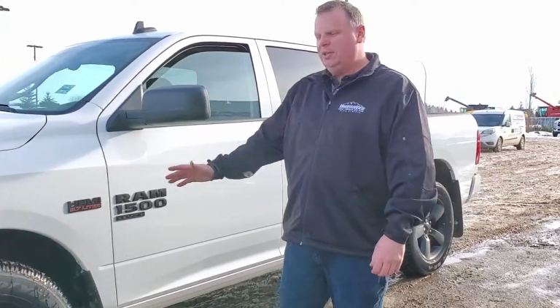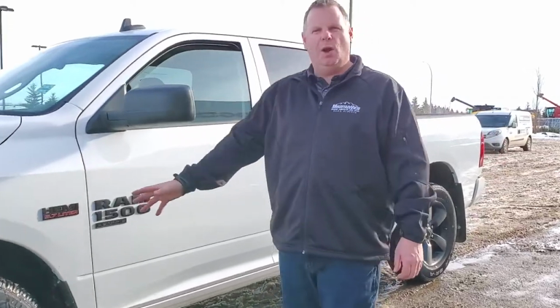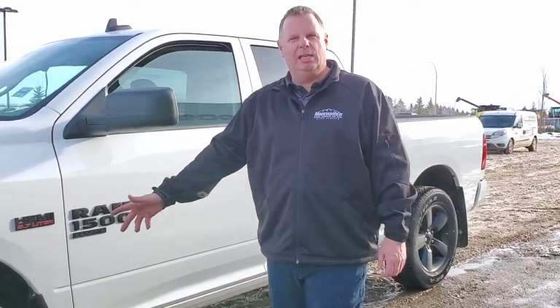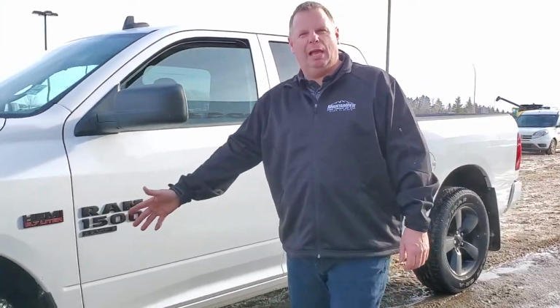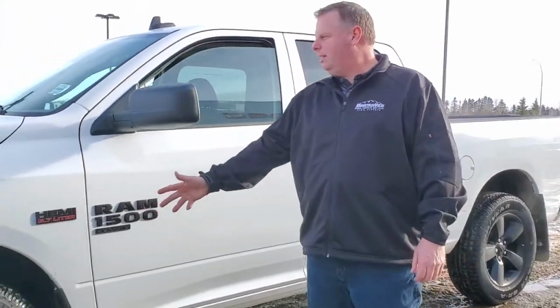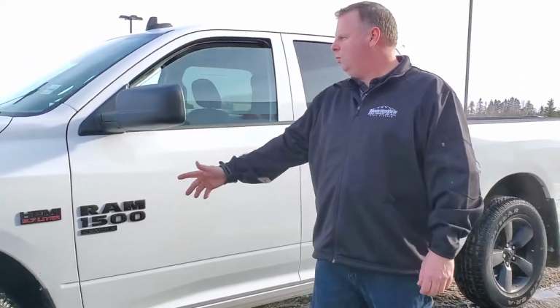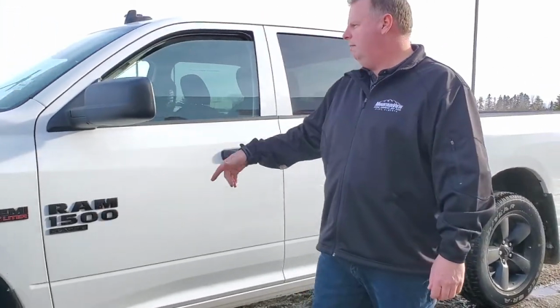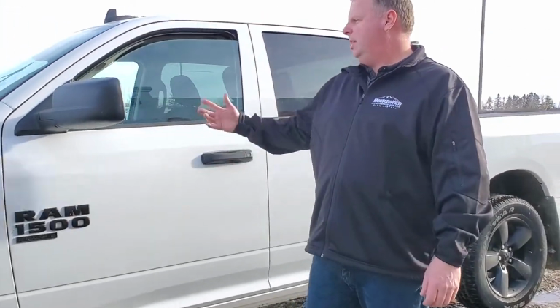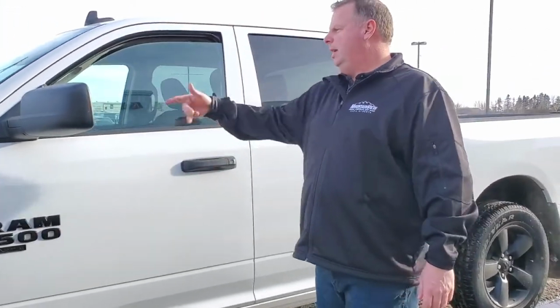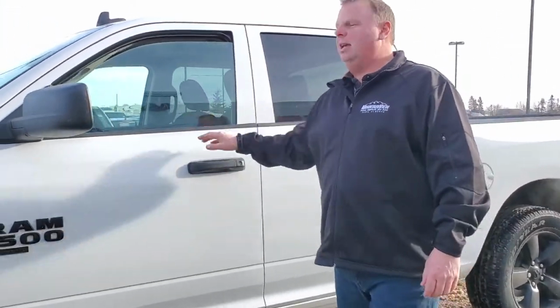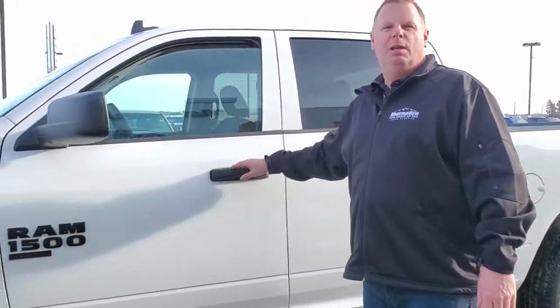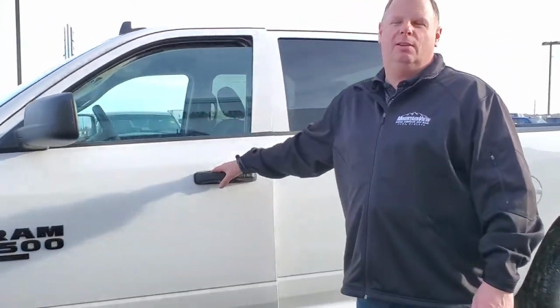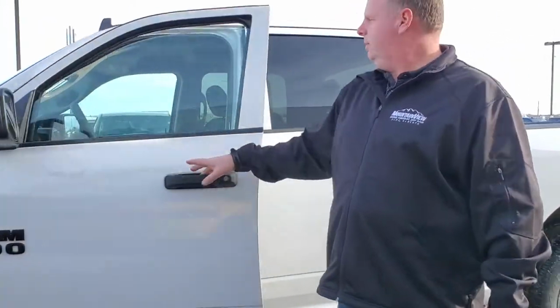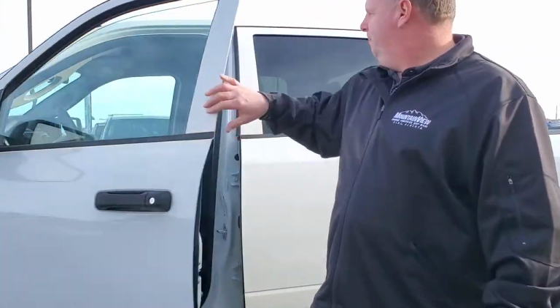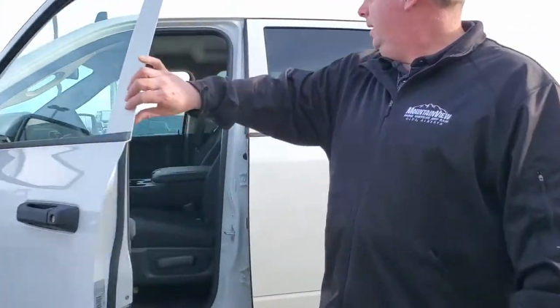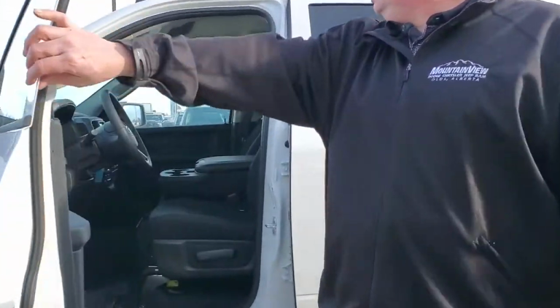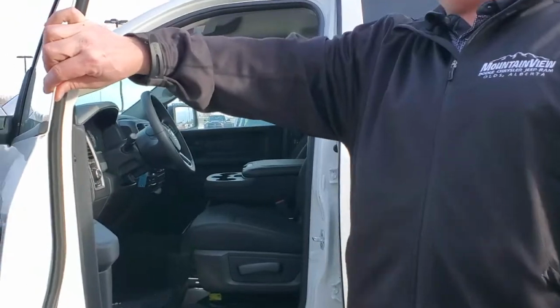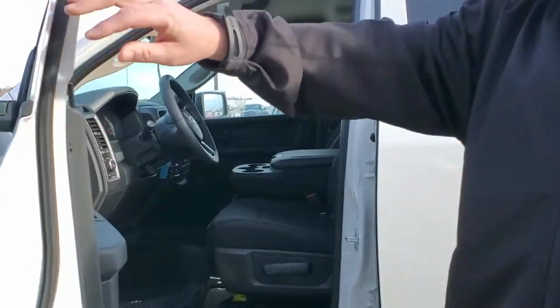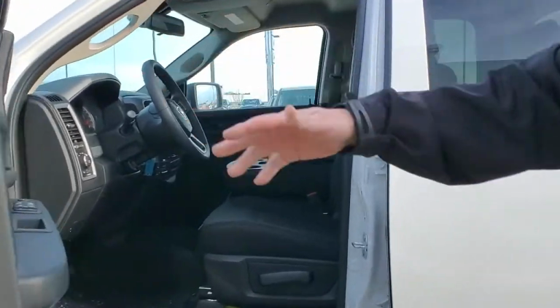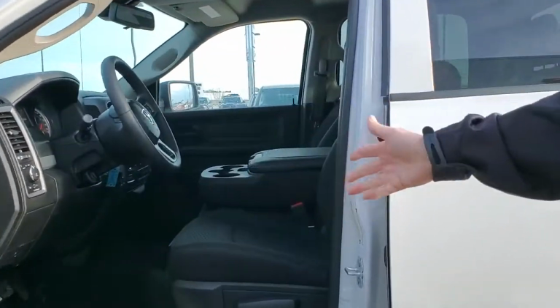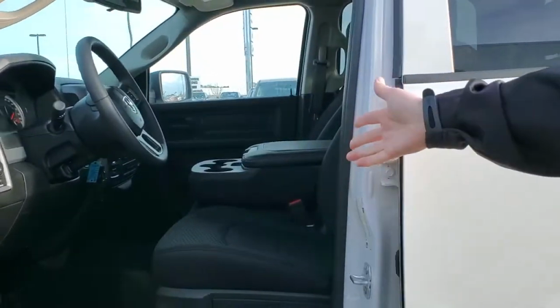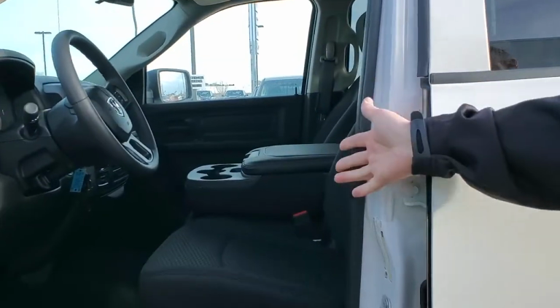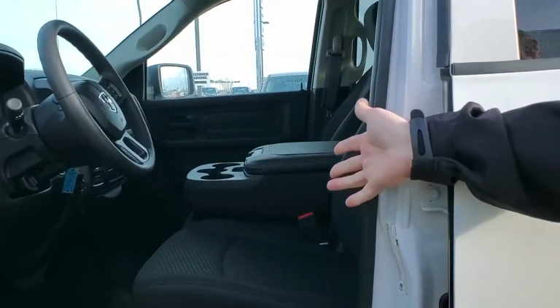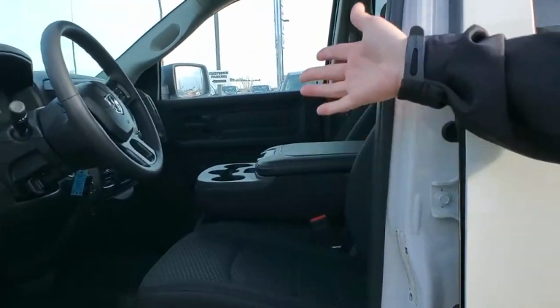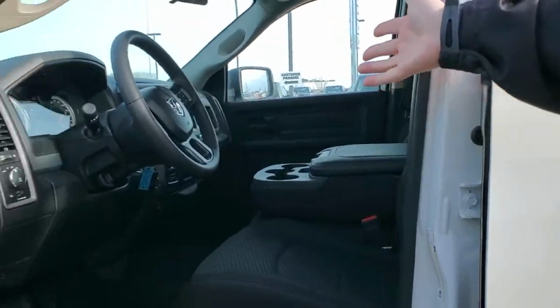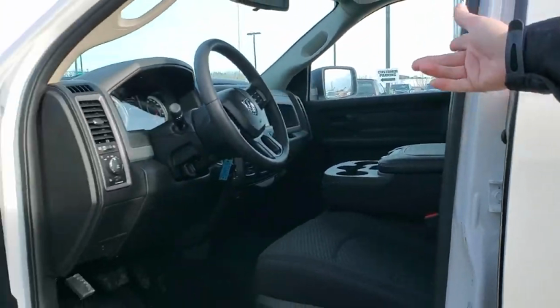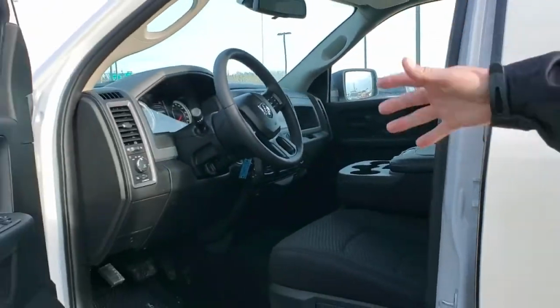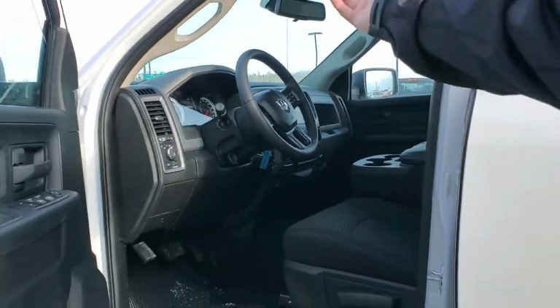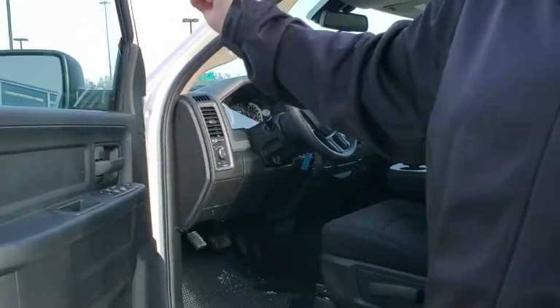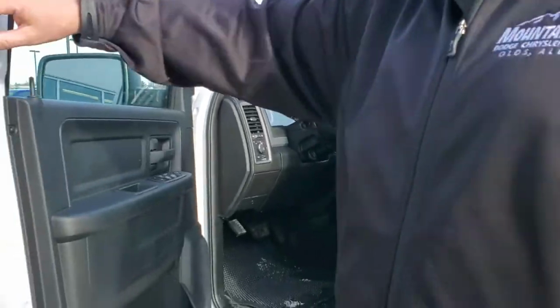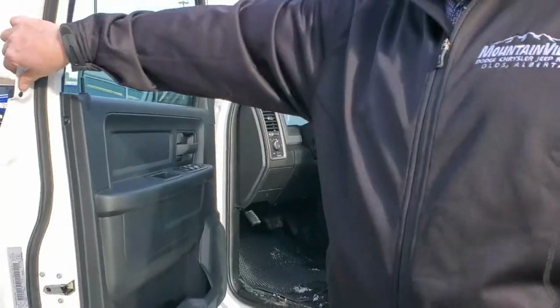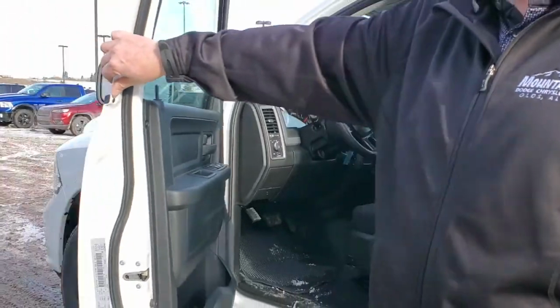20 inch blacked out rims, heated mirrors. Inside with our bench seat, tow package, and 8.4 screen.